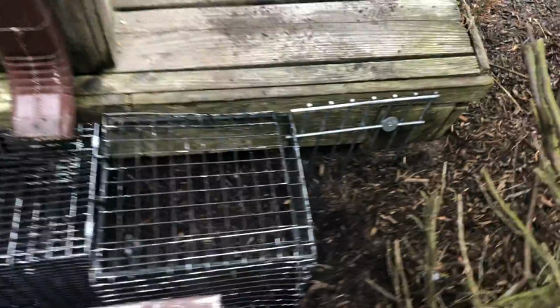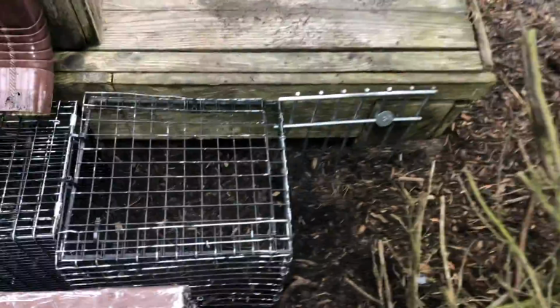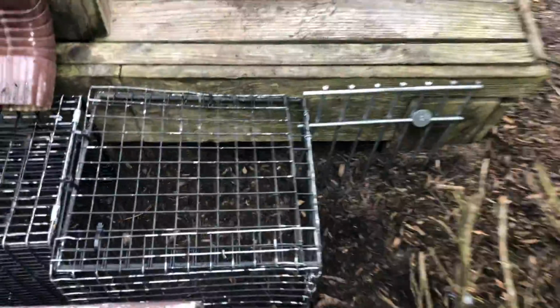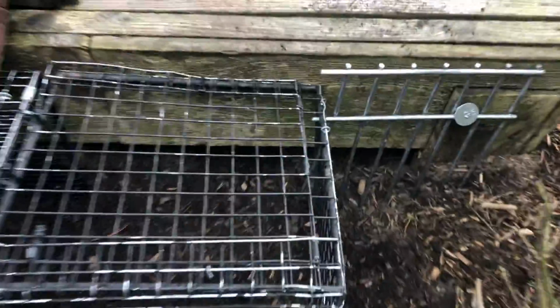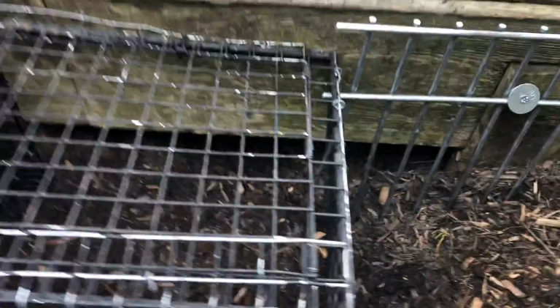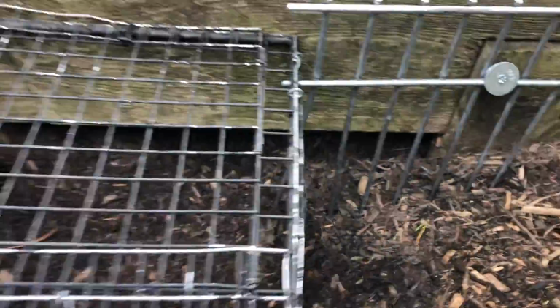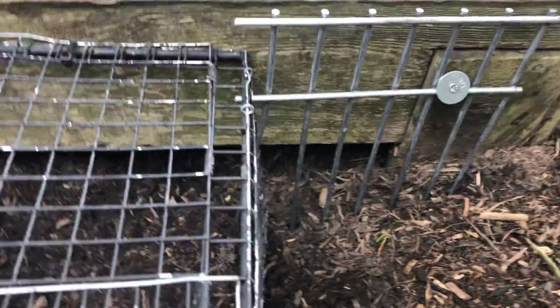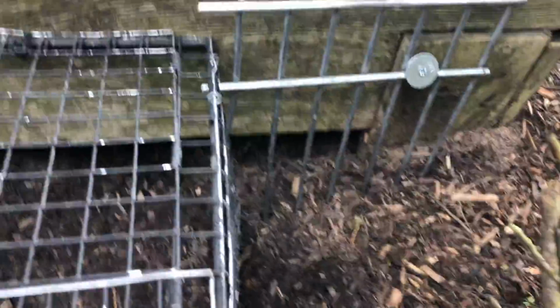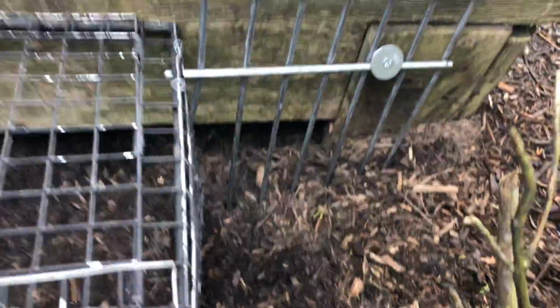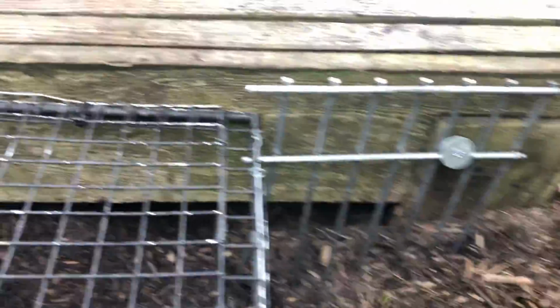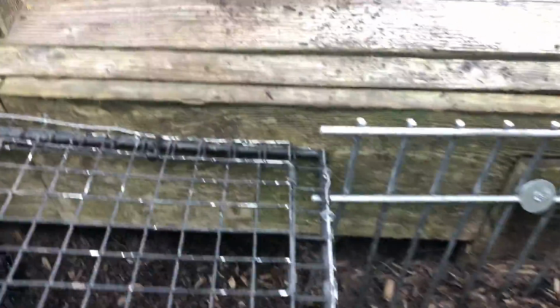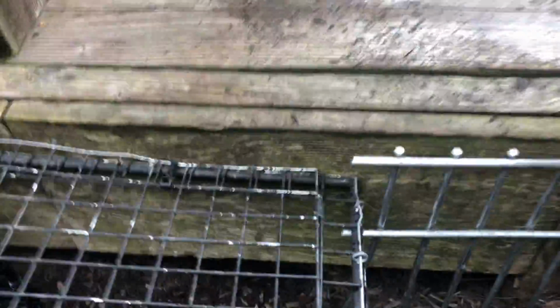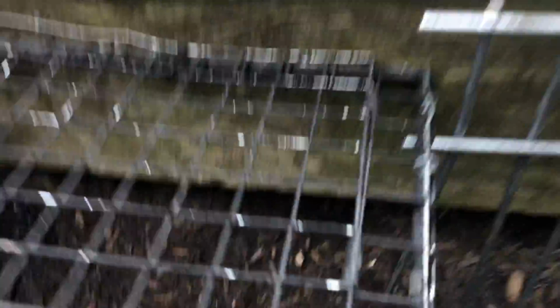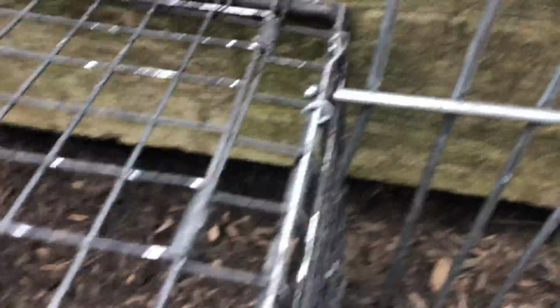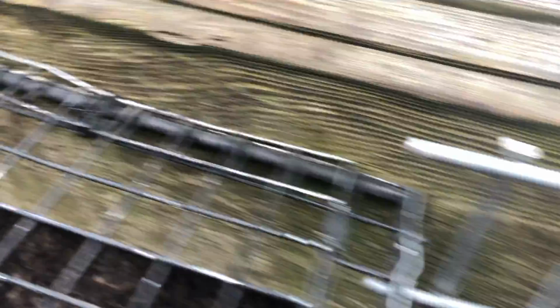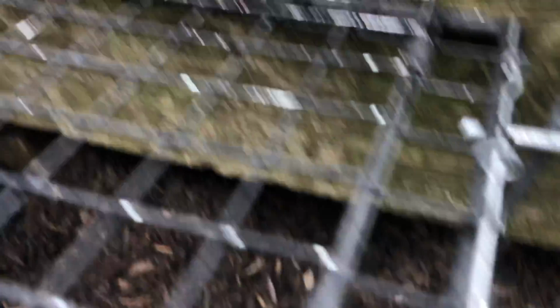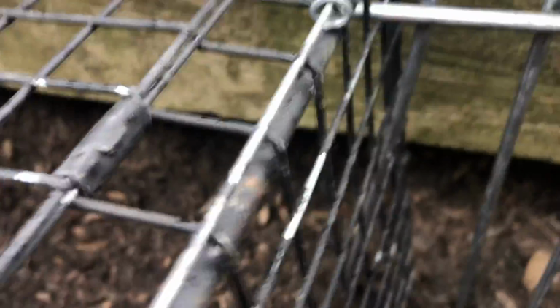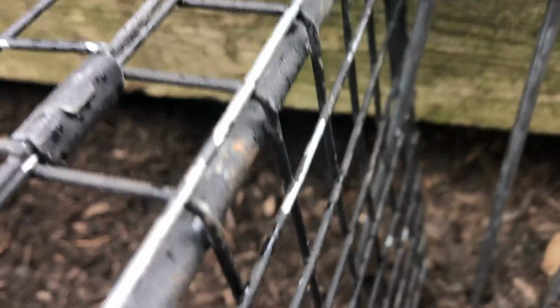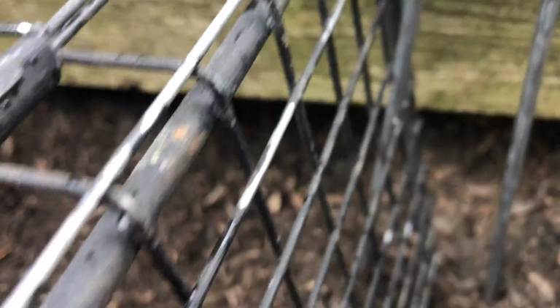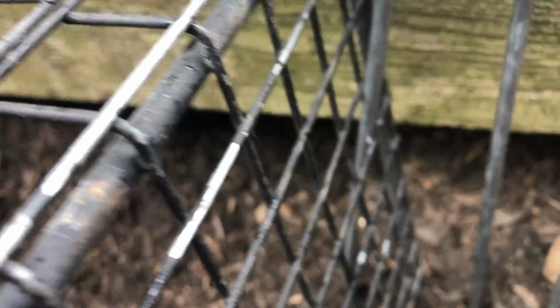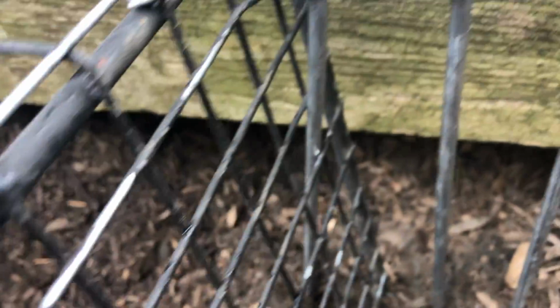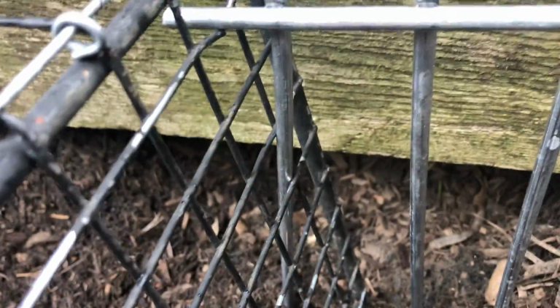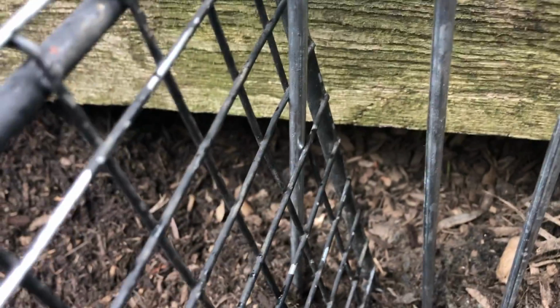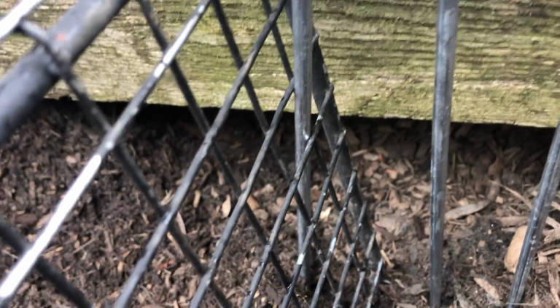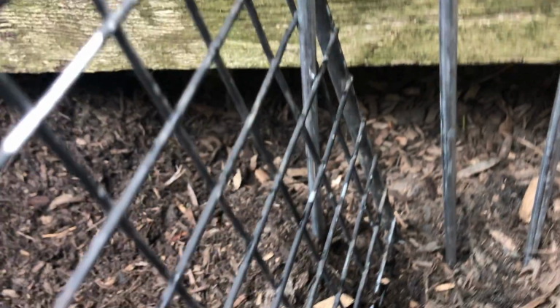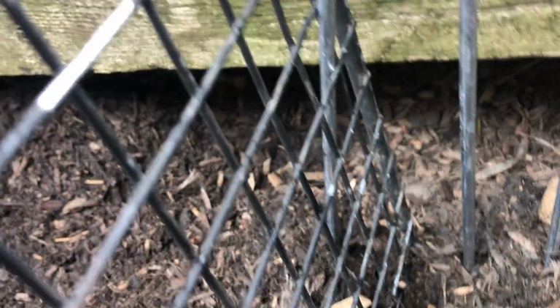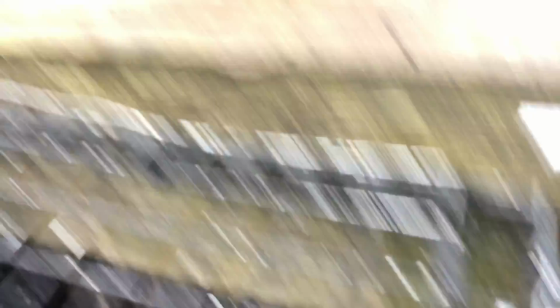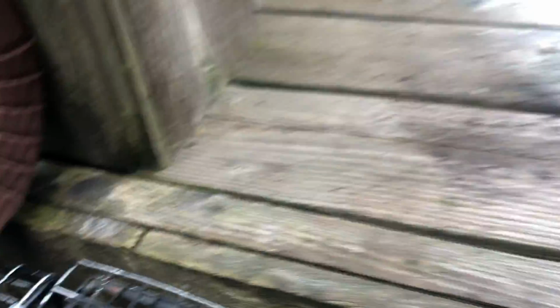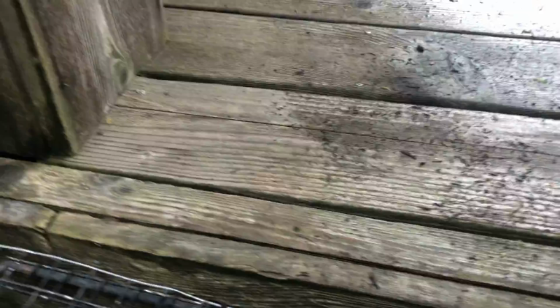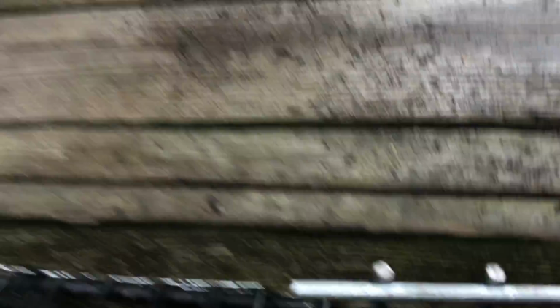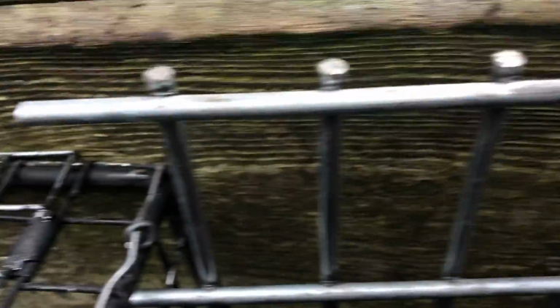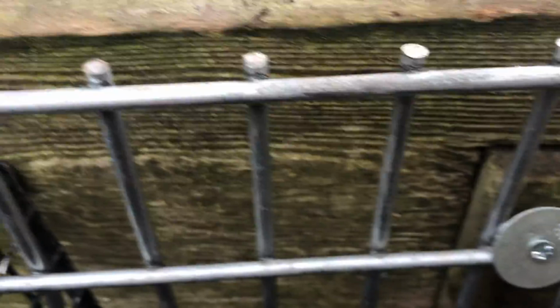In order to make sure that the skunk doesn't burrow away from our positive set, we installed Dig Defense, which is a below-ground fence system that prevents nuisance wildlife from digging out of yards.